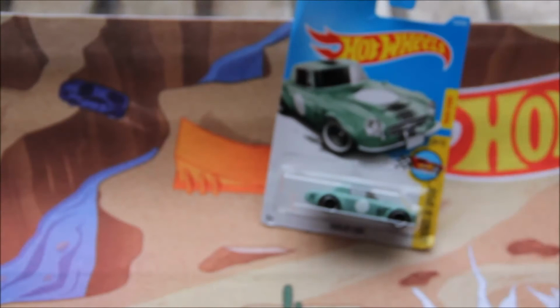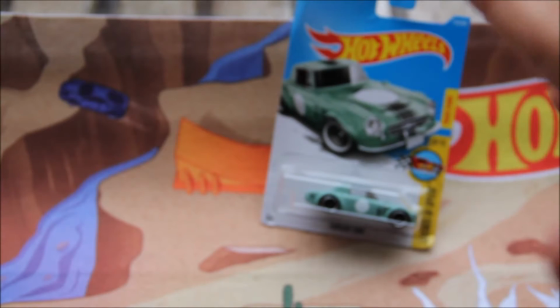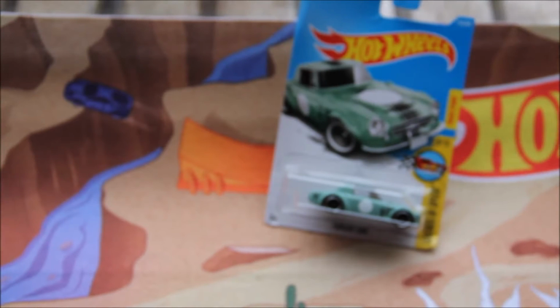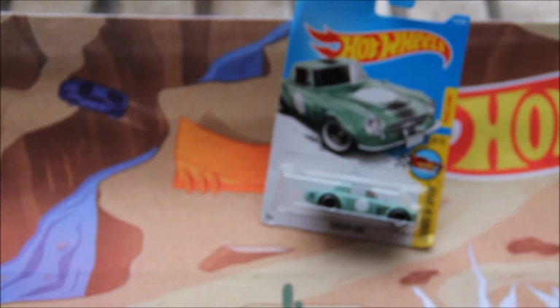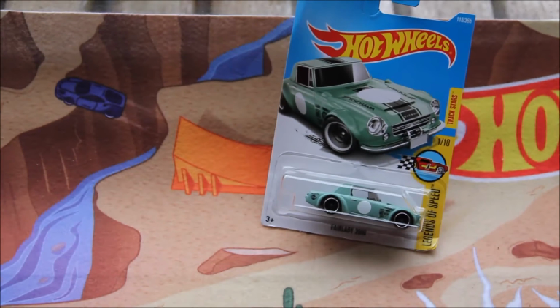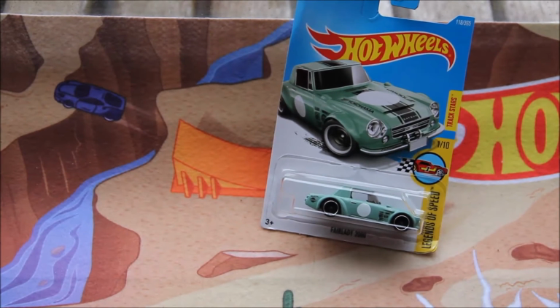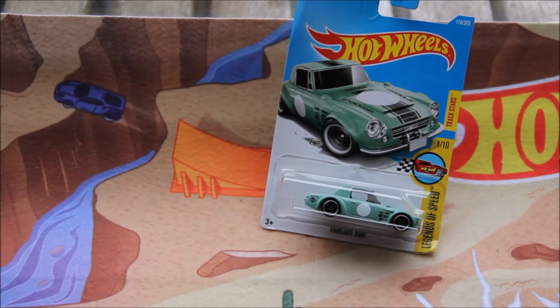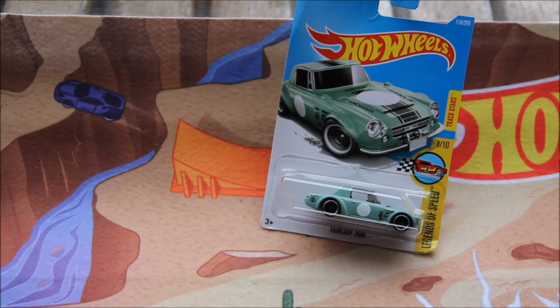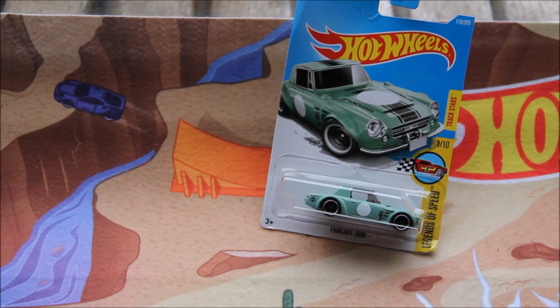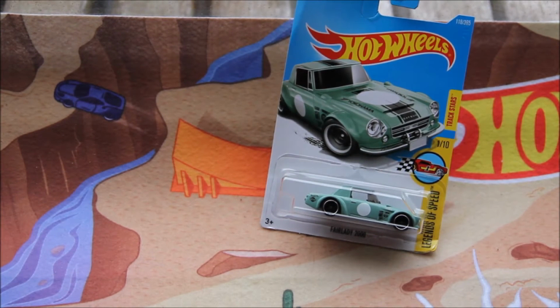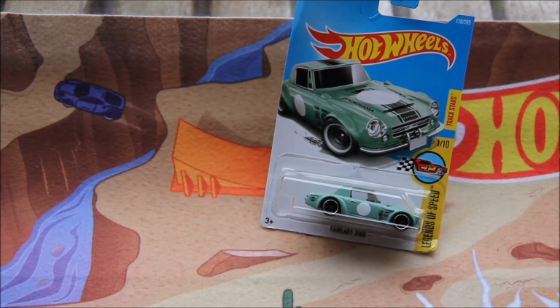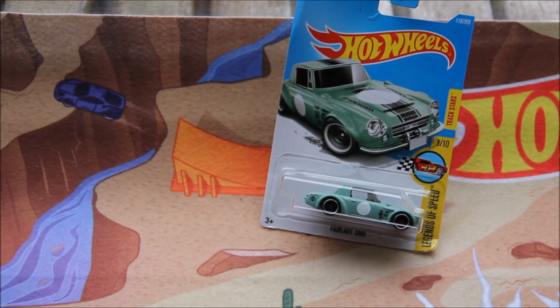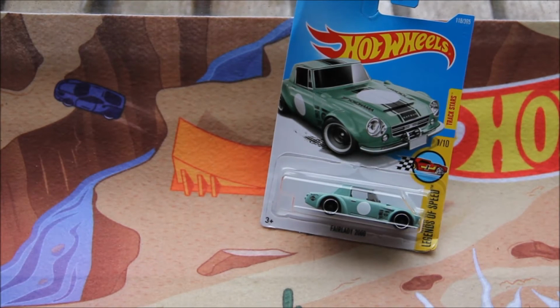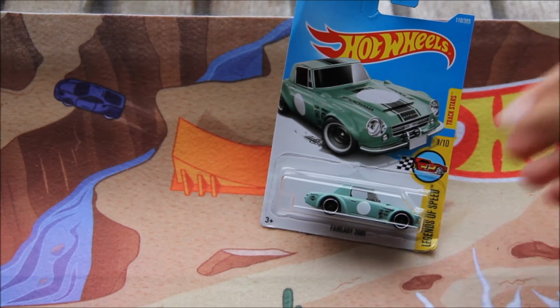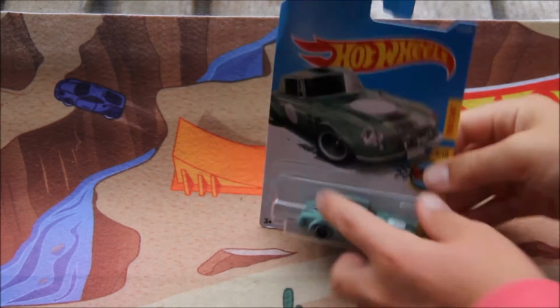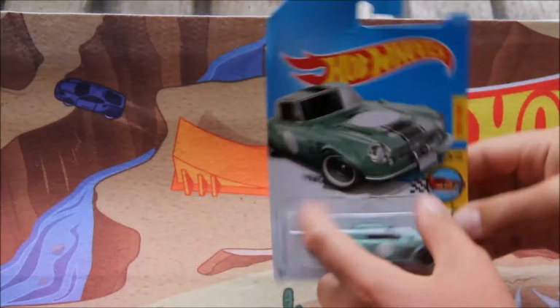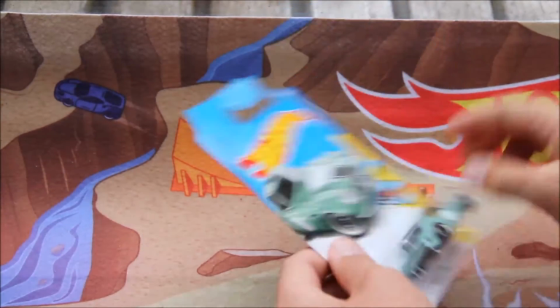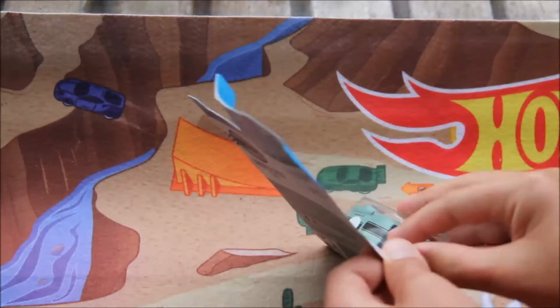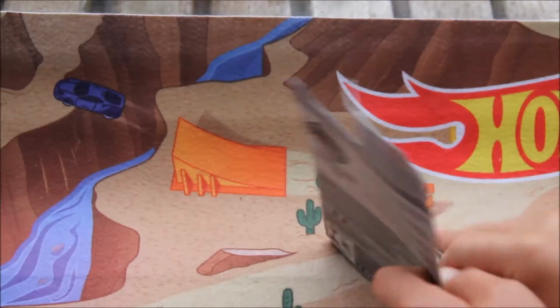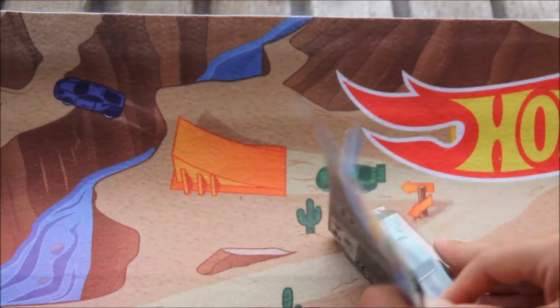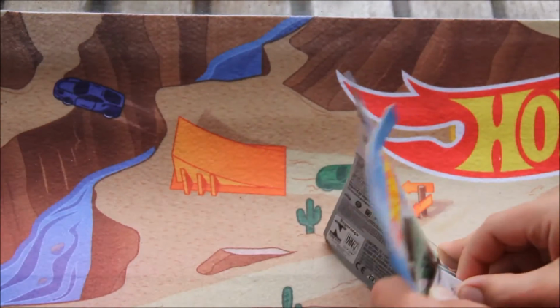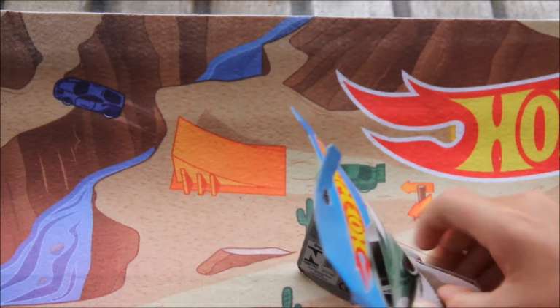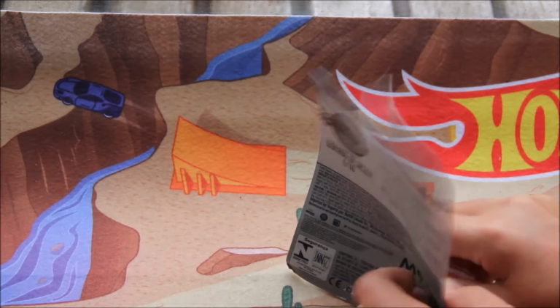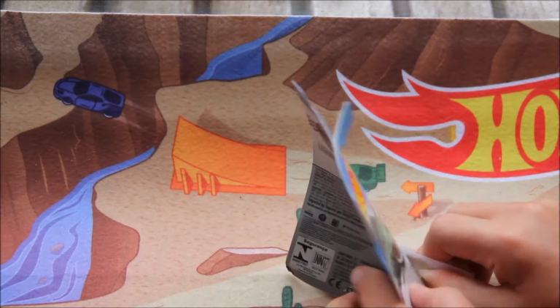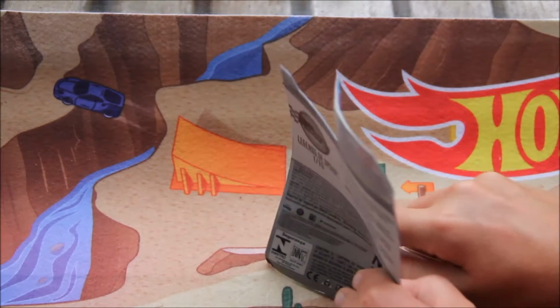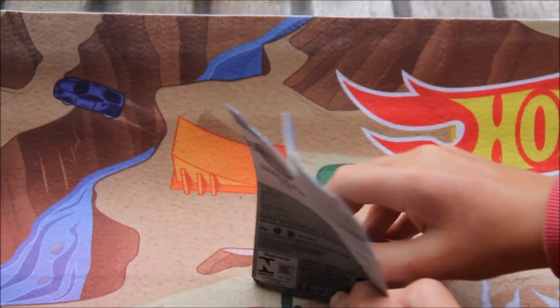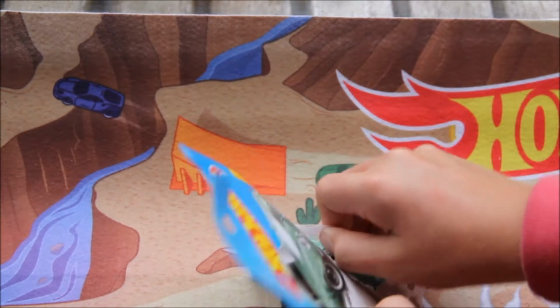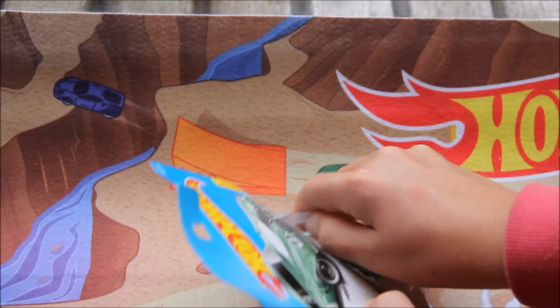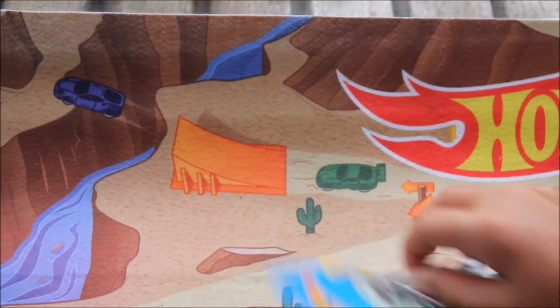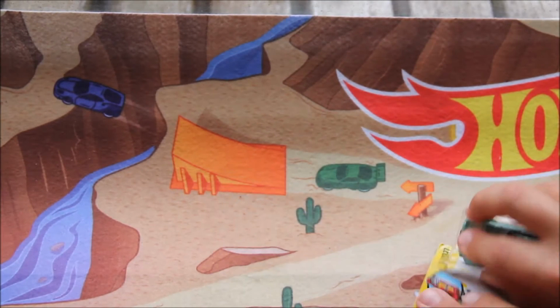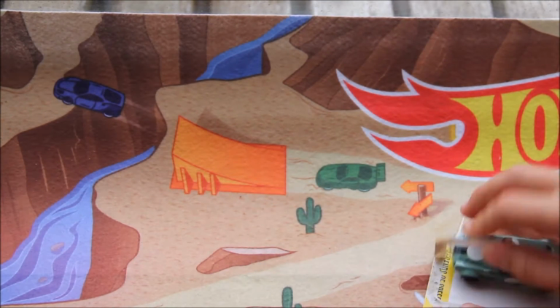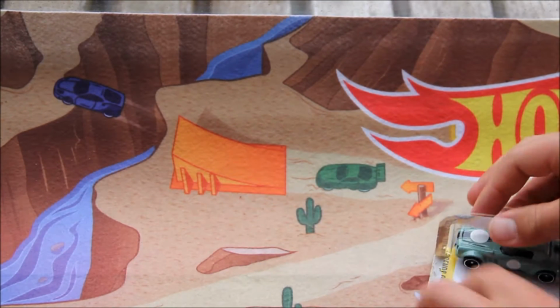It's also got some brand new wheels — I've never seen these wheels before so I'm wondering if they are new. Let's crack this open. I do like this model quite a lot, especially the yellow colour — the first colour actually.